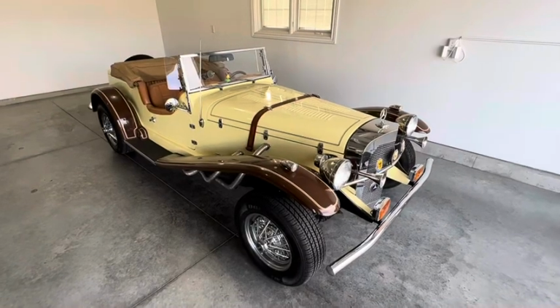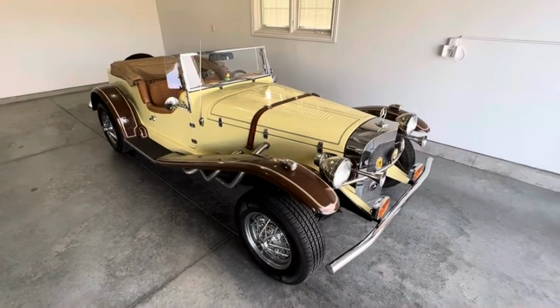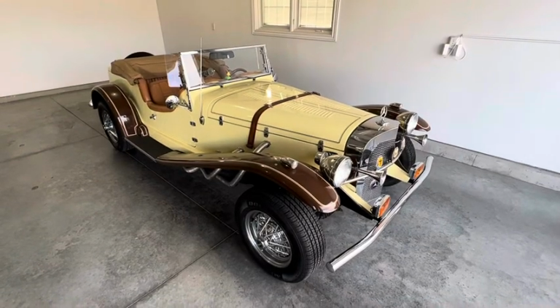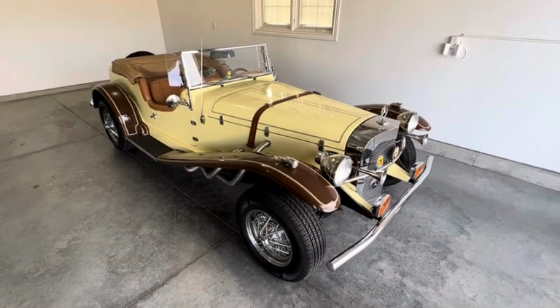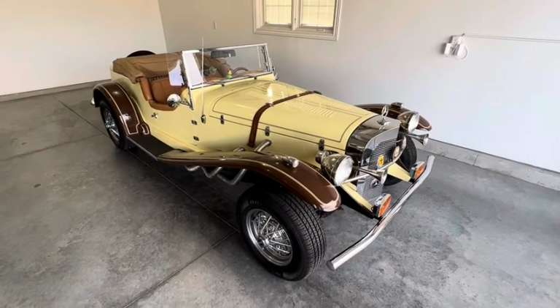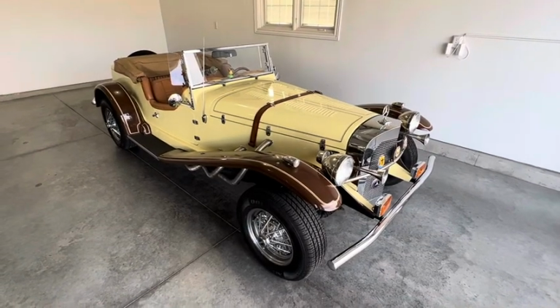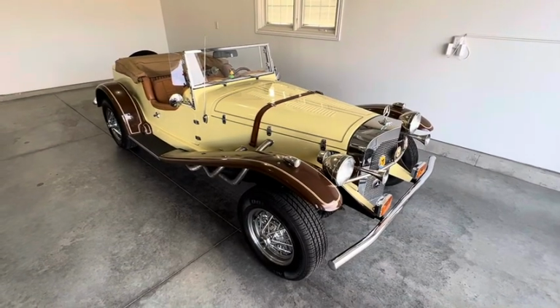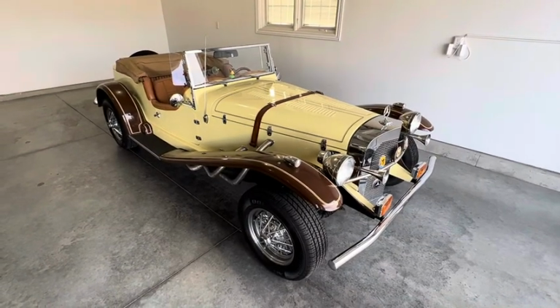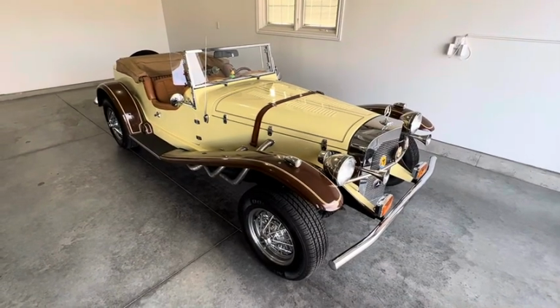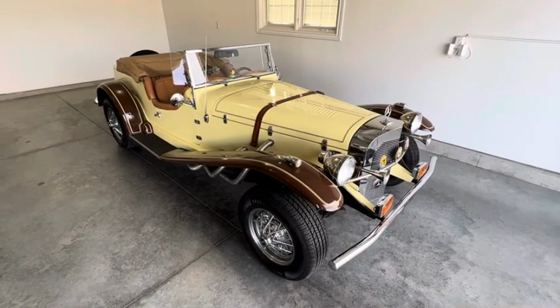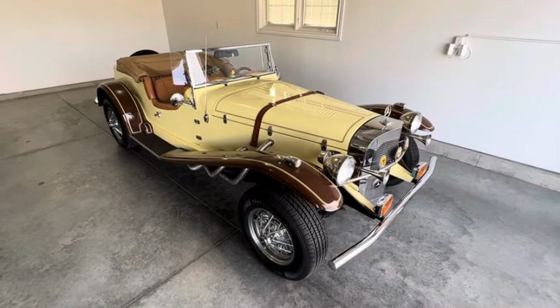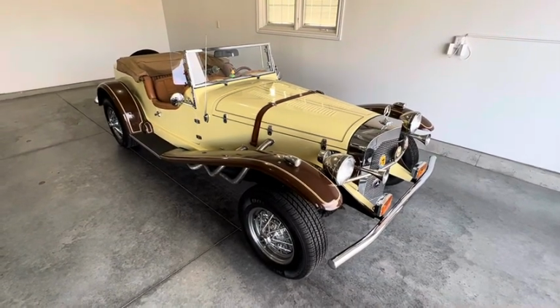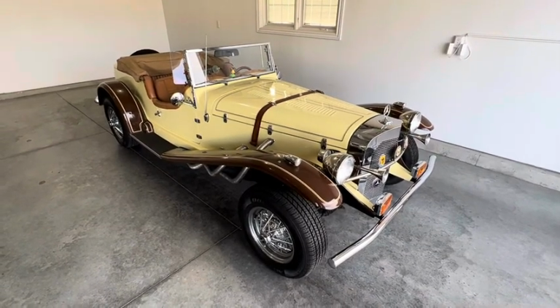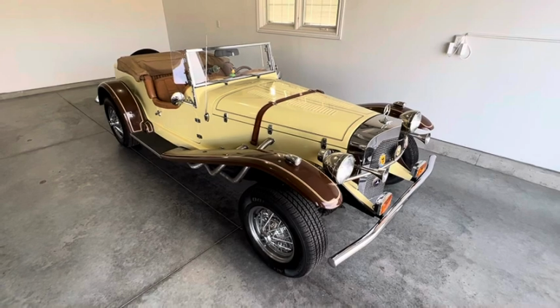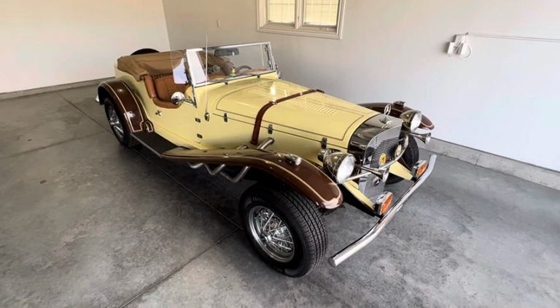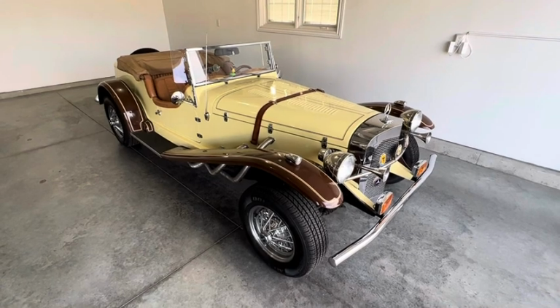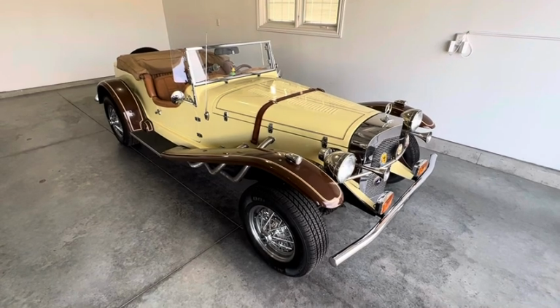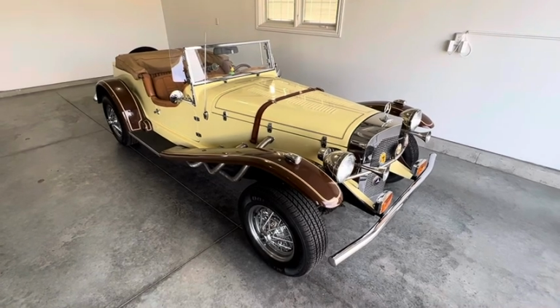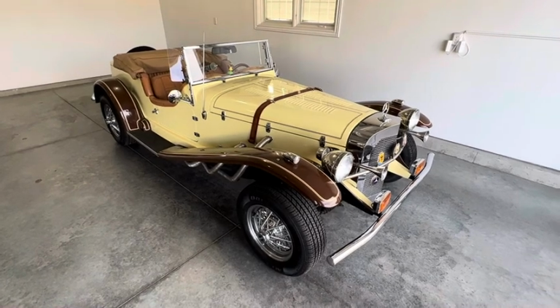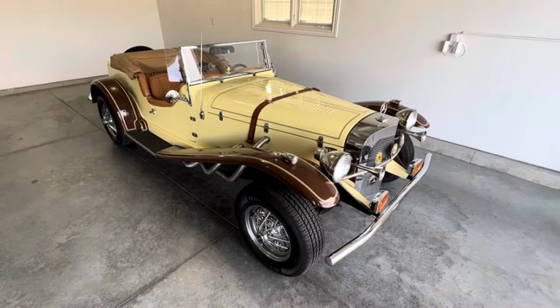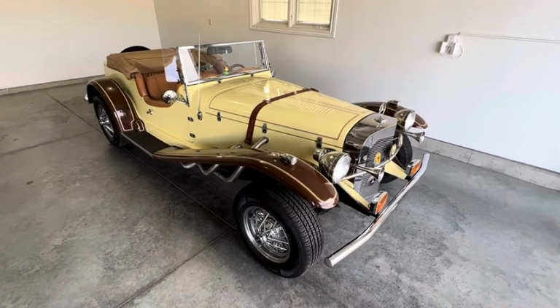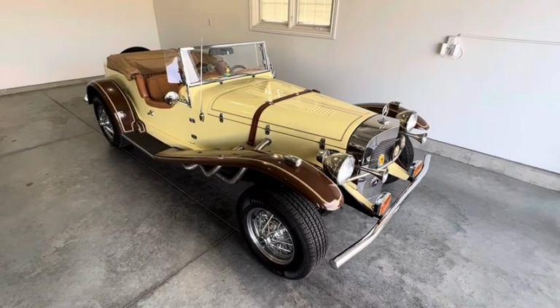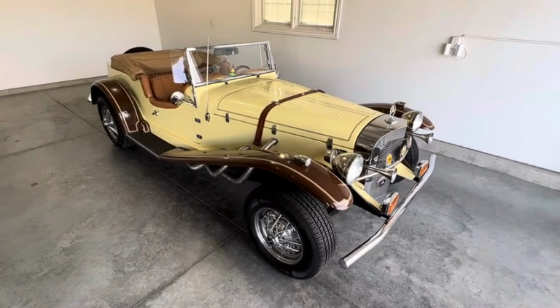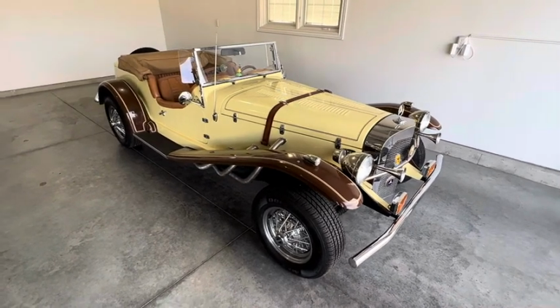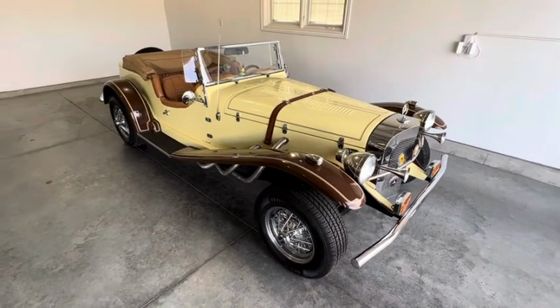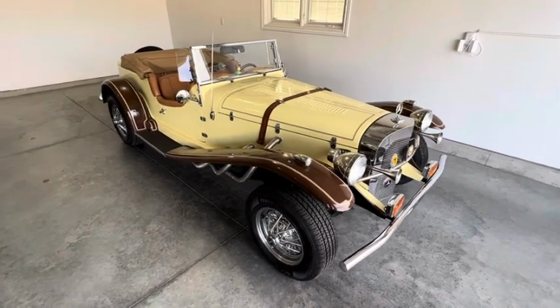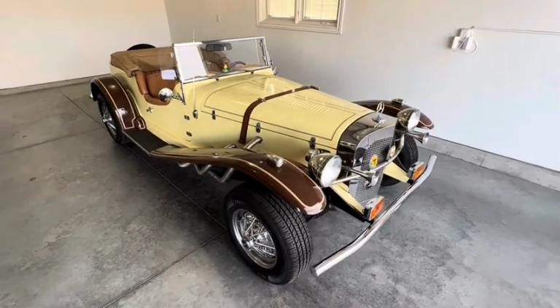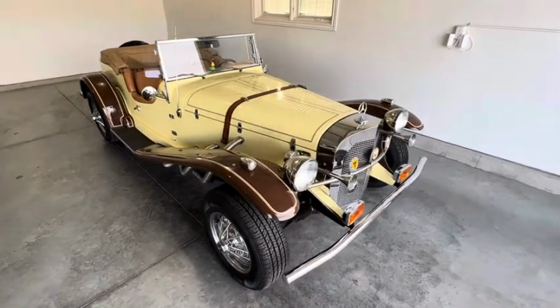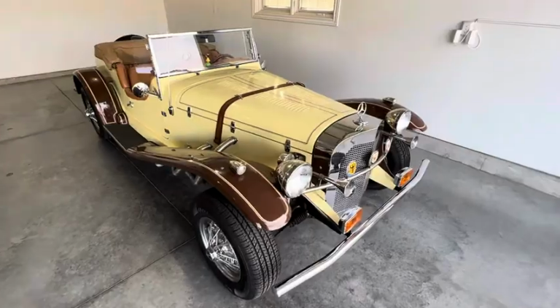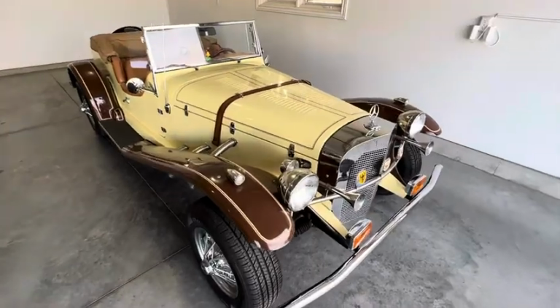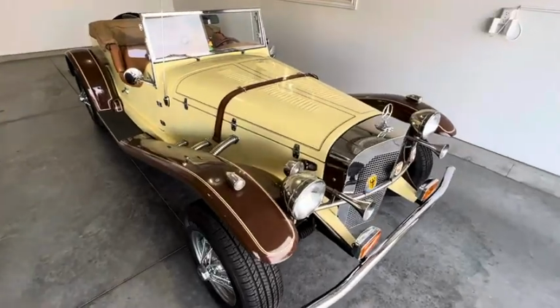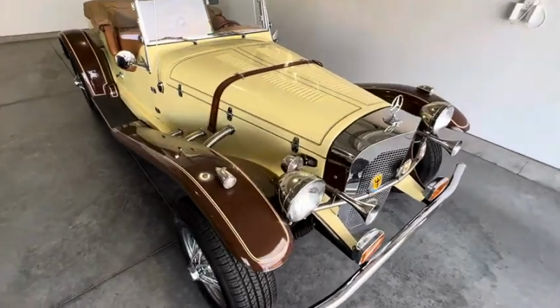Hello, this is Long Max Sales. This is a walk around on the Mercedes Gazelle kit car. This one really stands apart in the quality and condition of the vehicle.